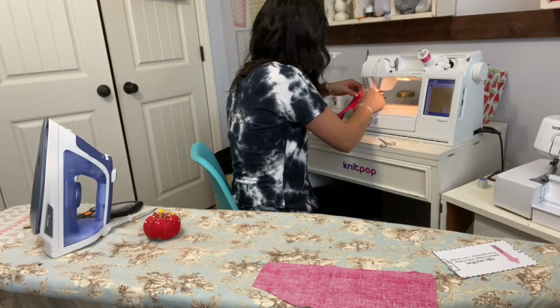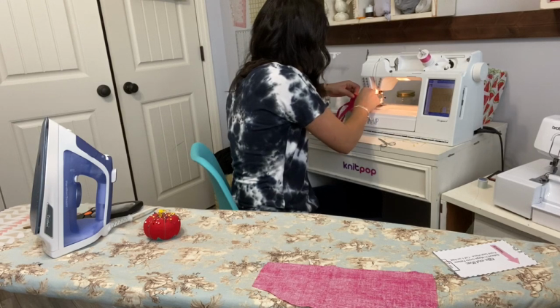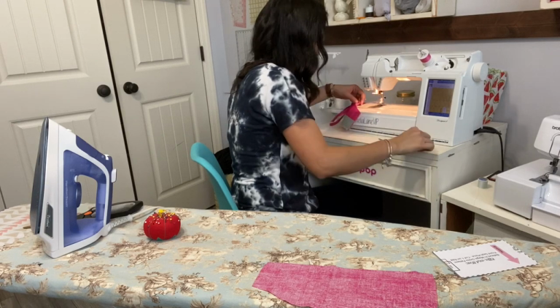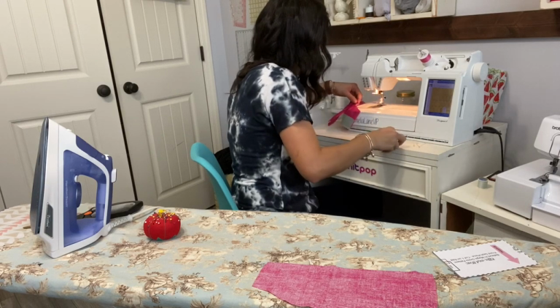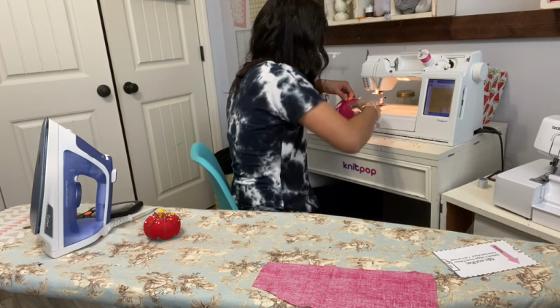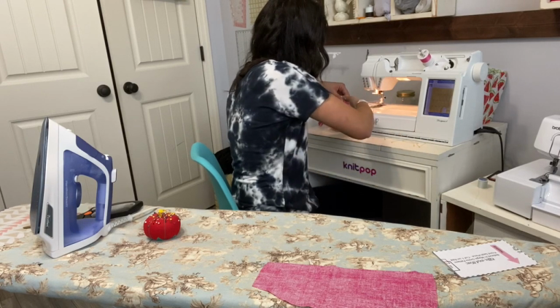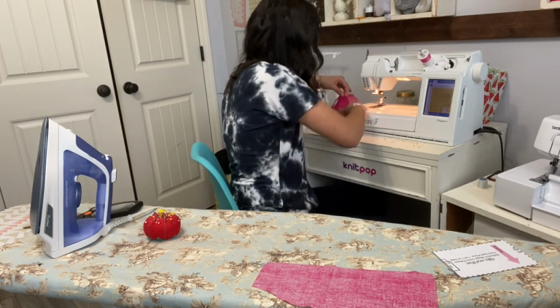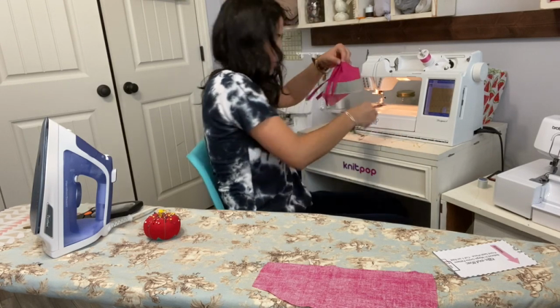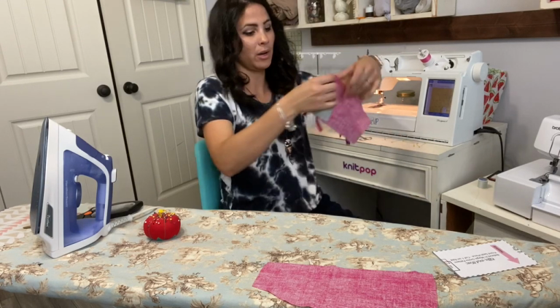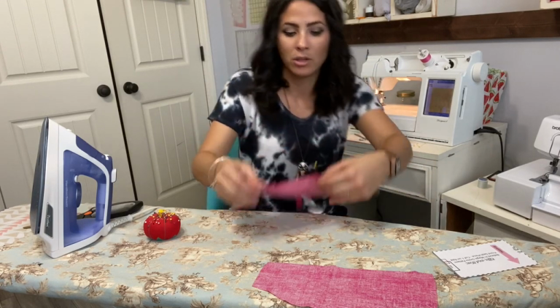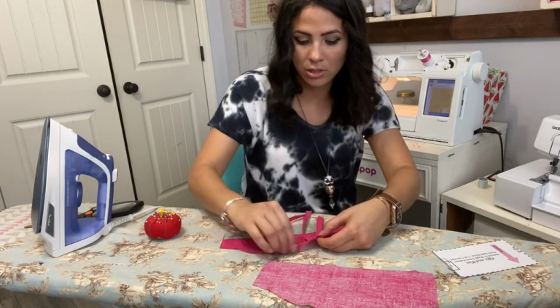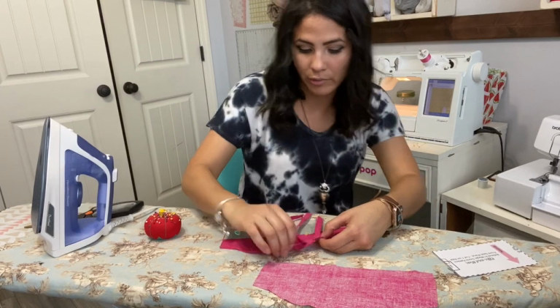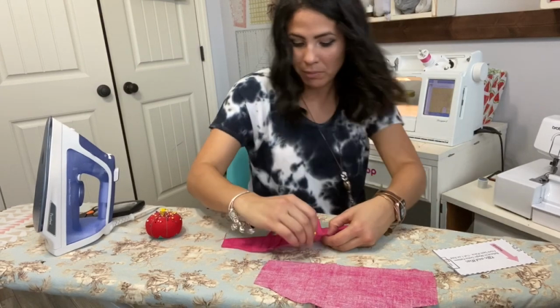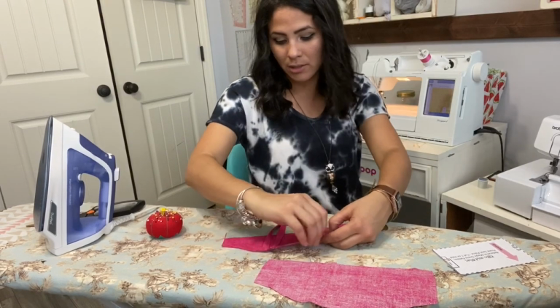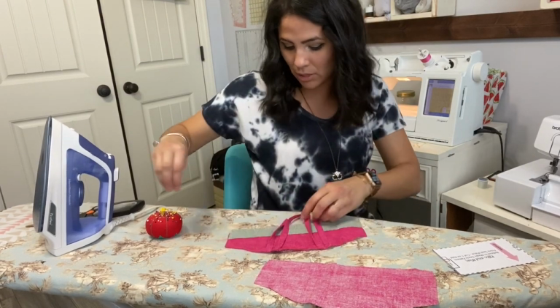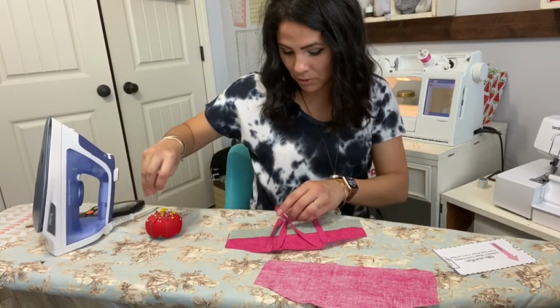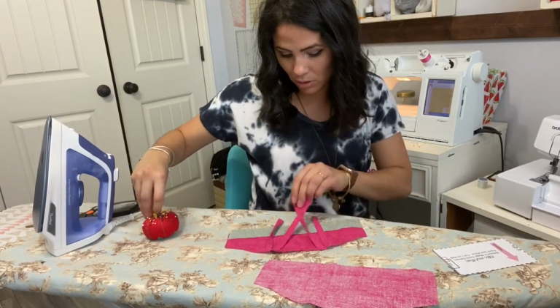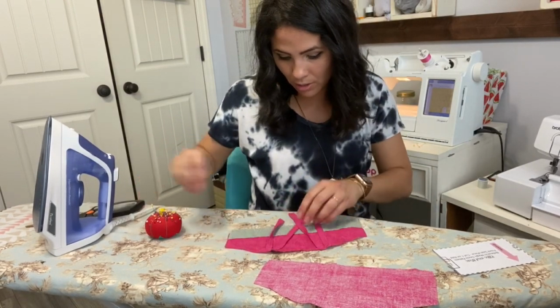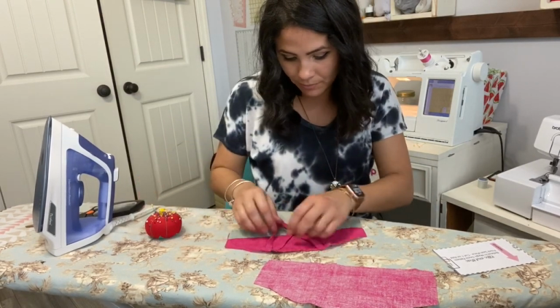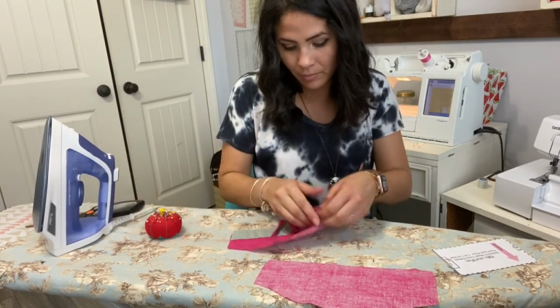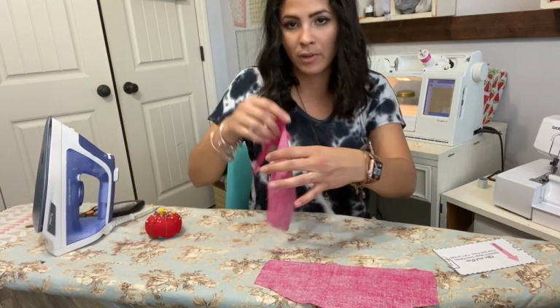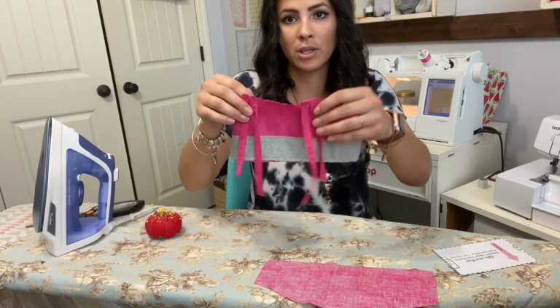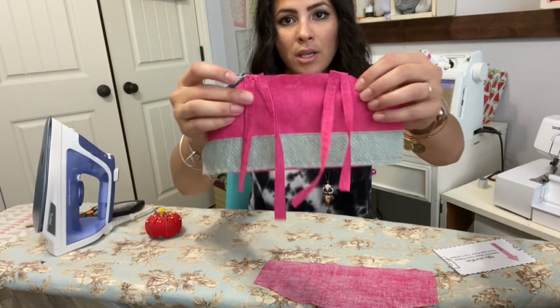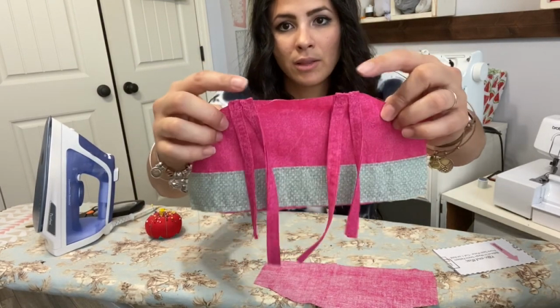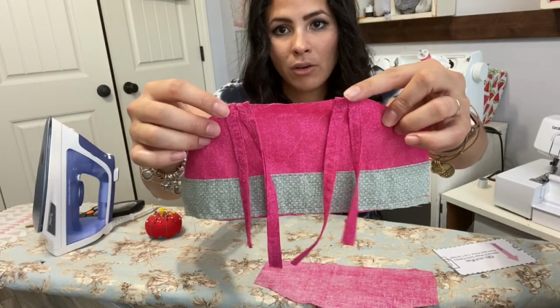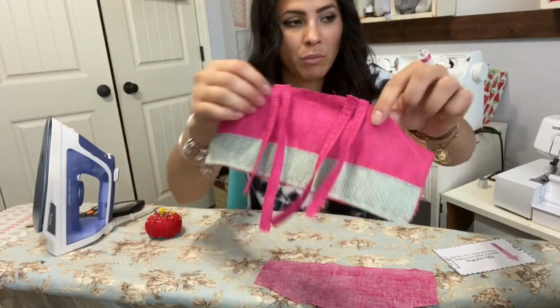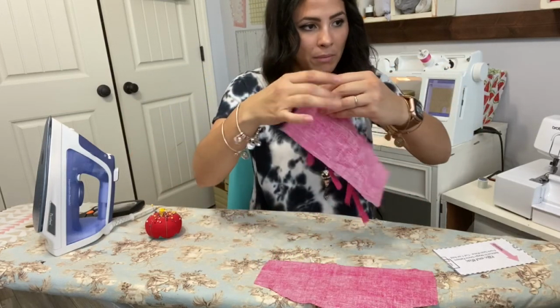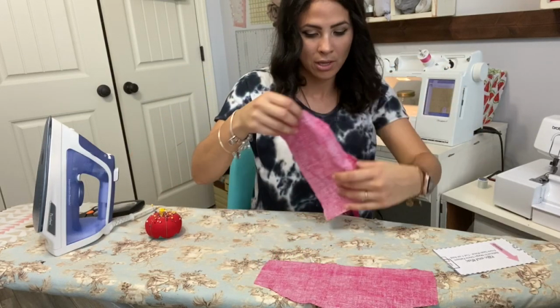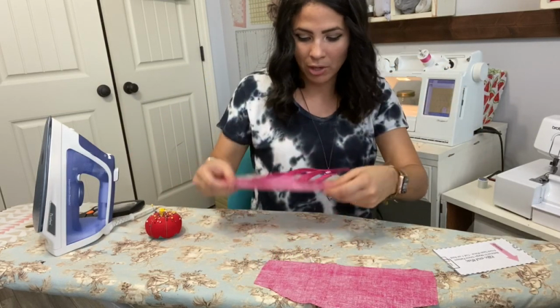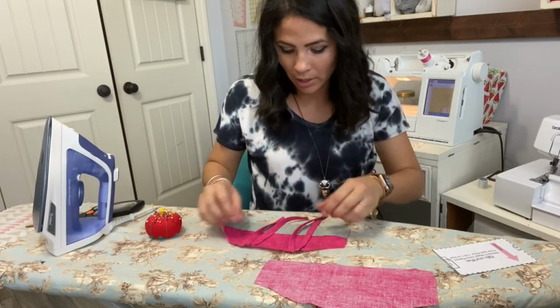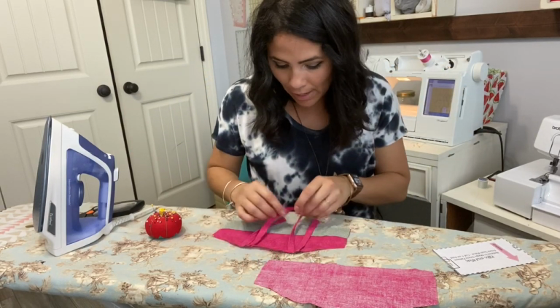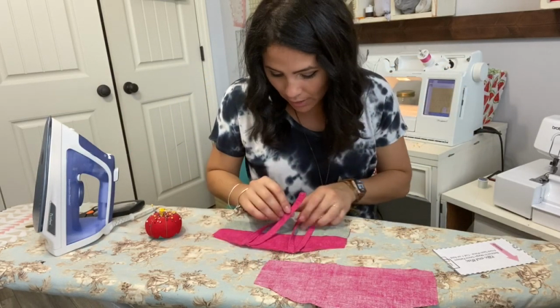When I remove my pins, the straps are still on — see that. I can remove the basting stitch later when I'm done. Now I'm going to grab my back piece.